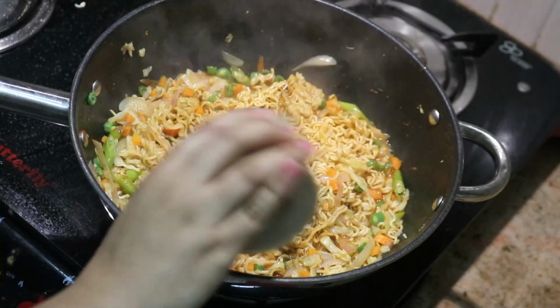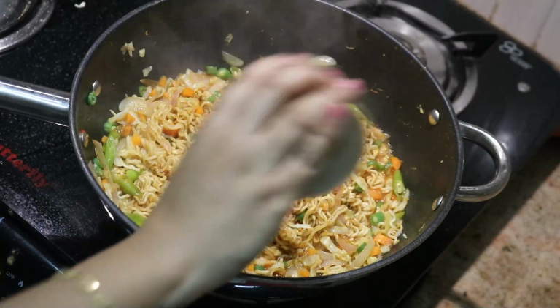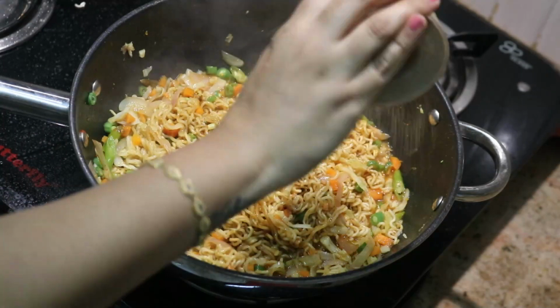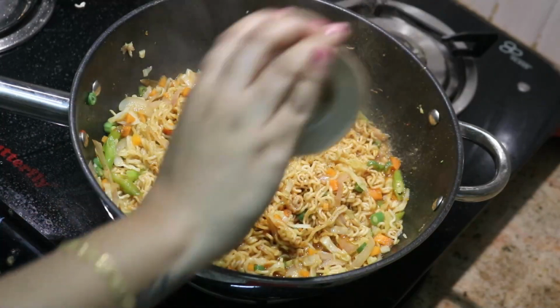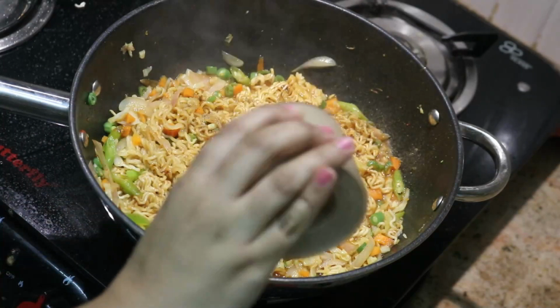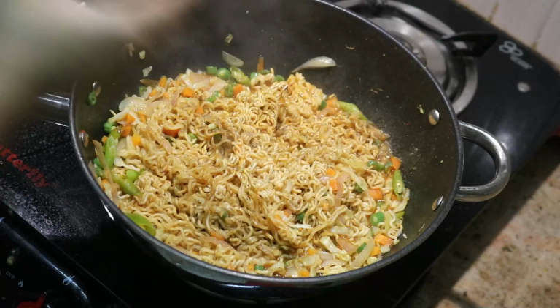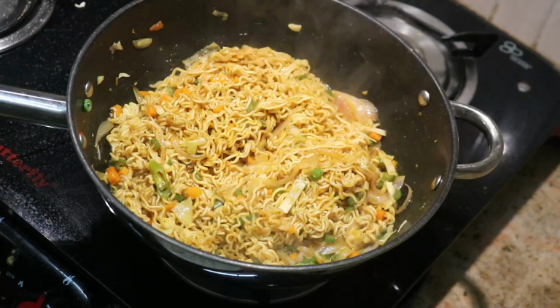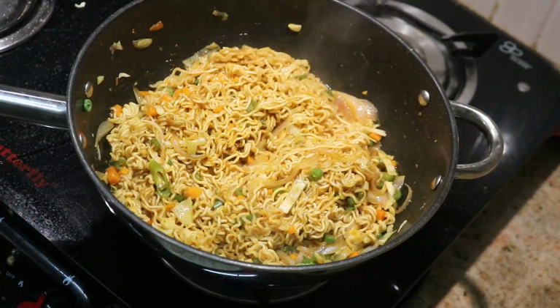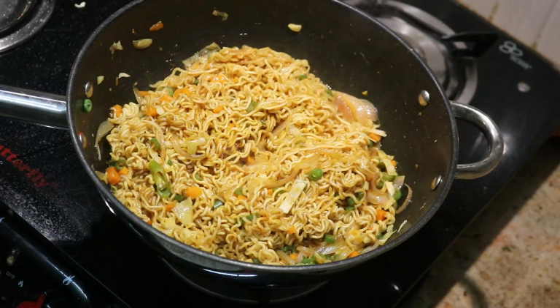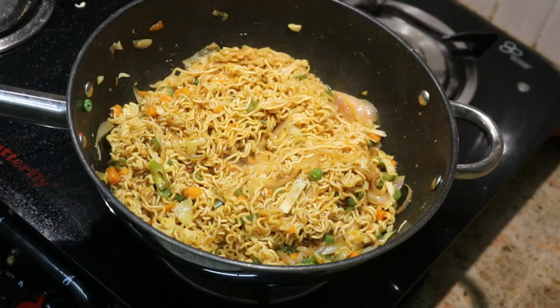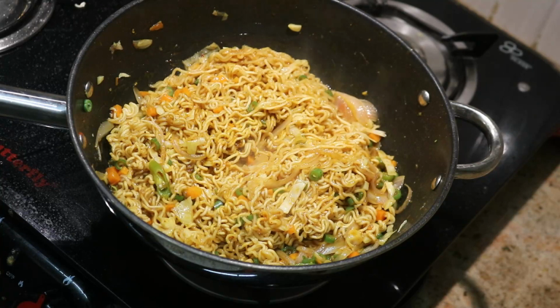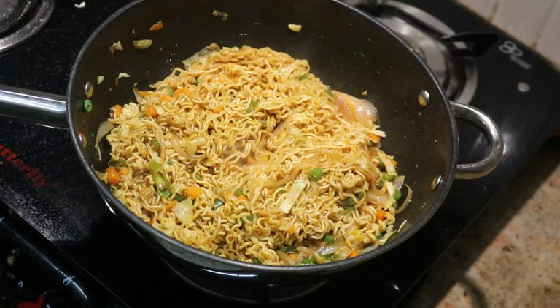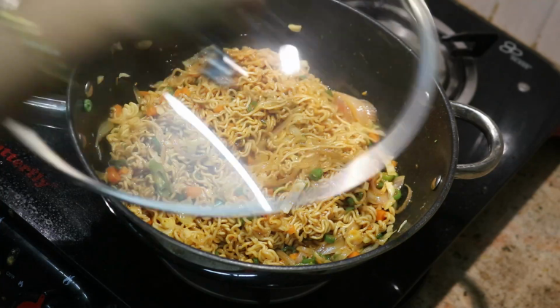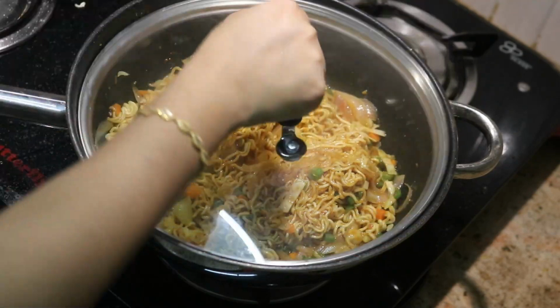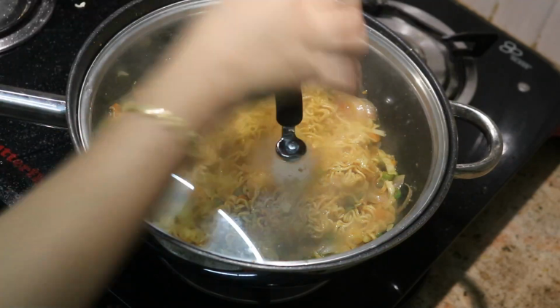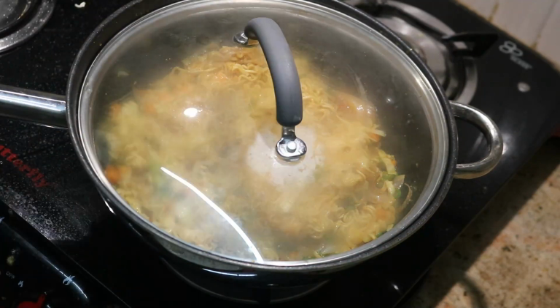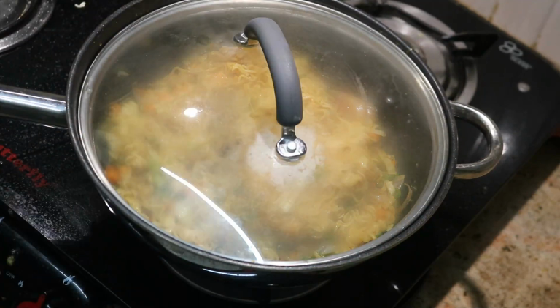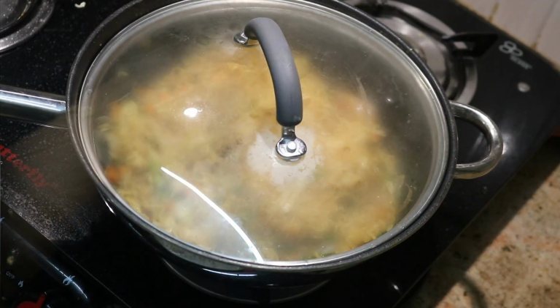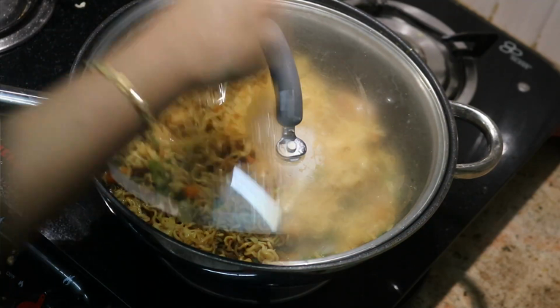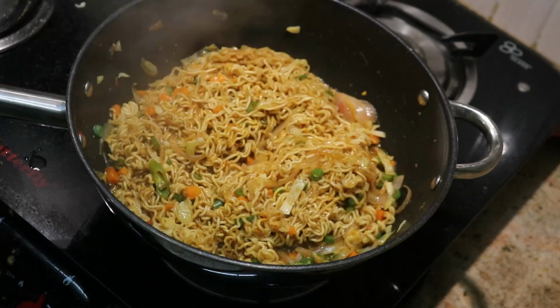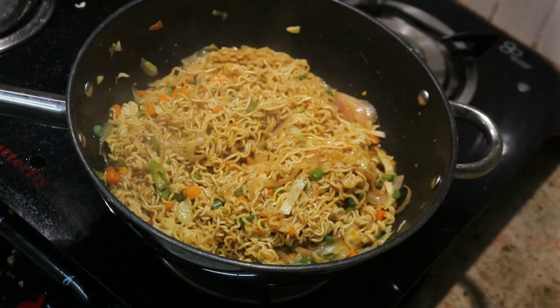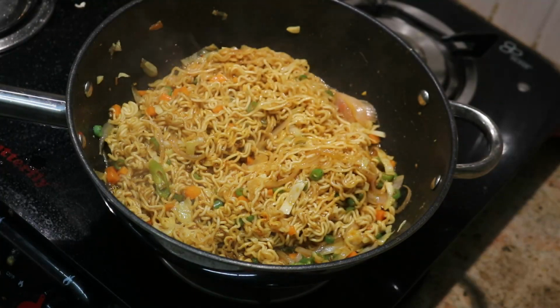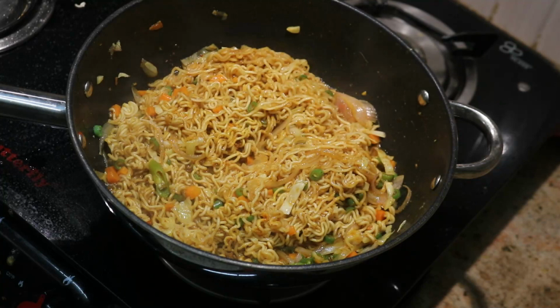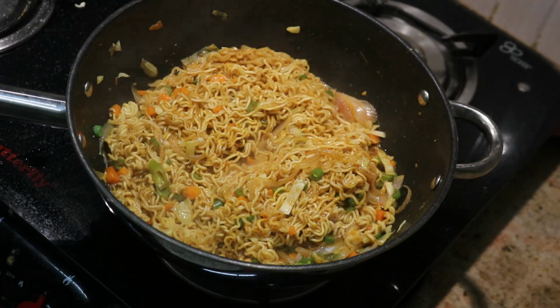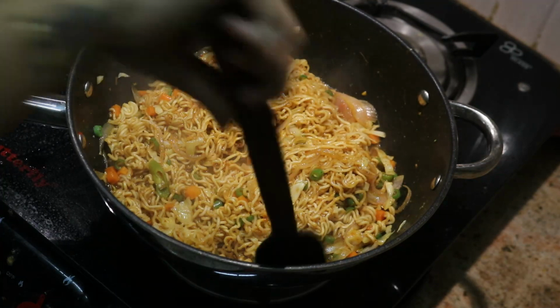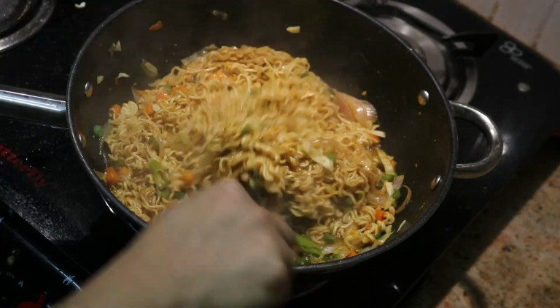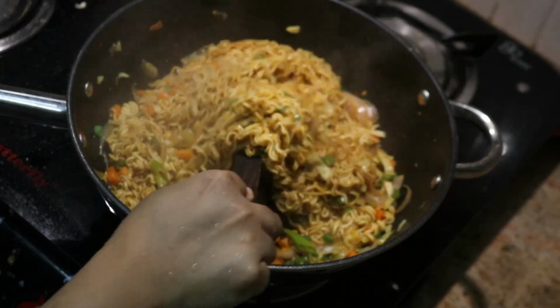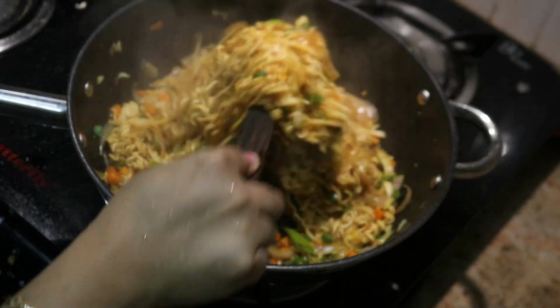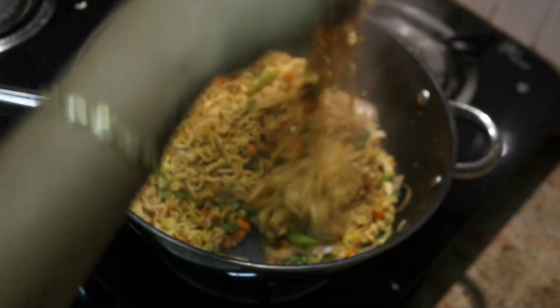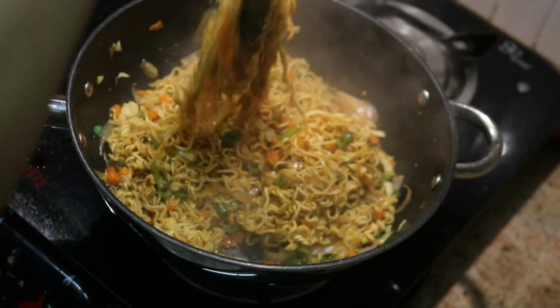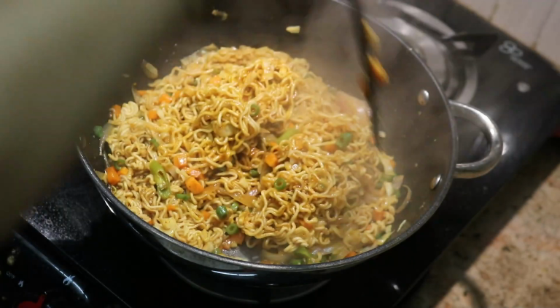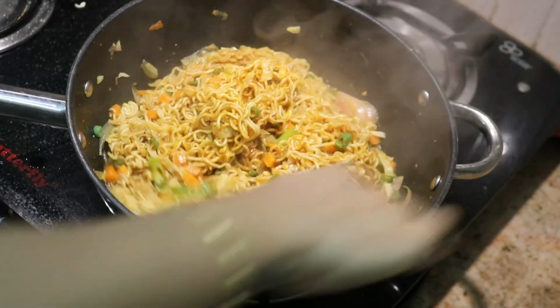Add some pepper and cook all the noodles for 3 minutes. Super delicious and tasty — the noodles are ready!